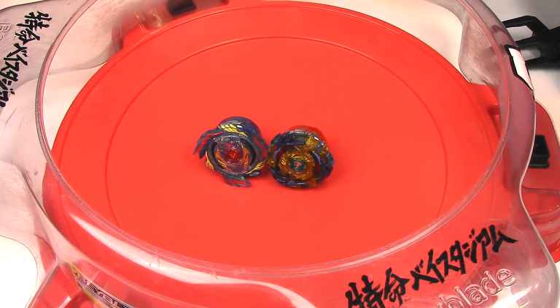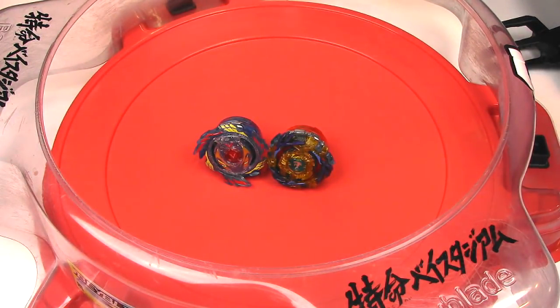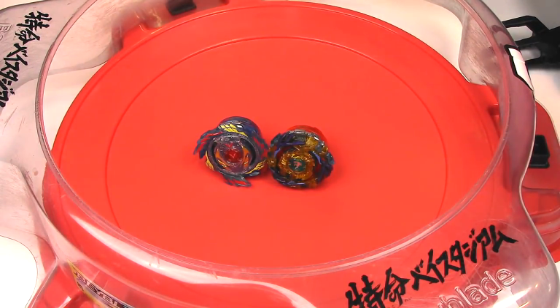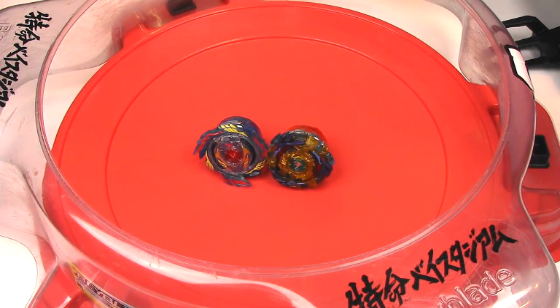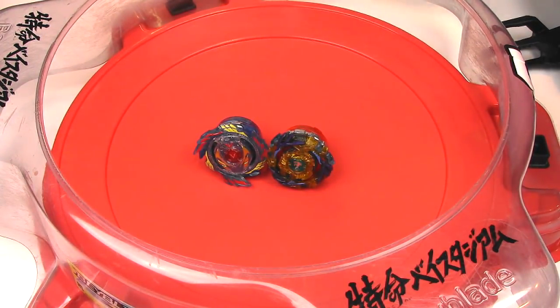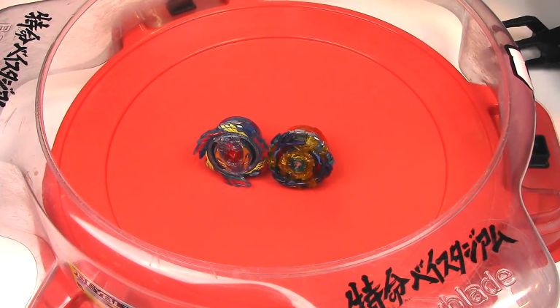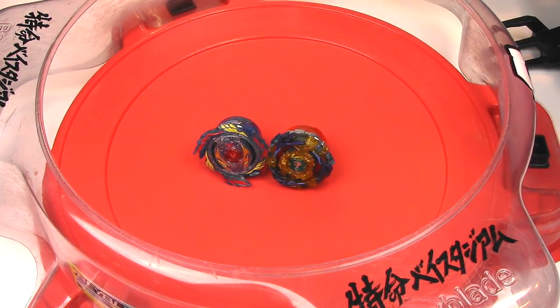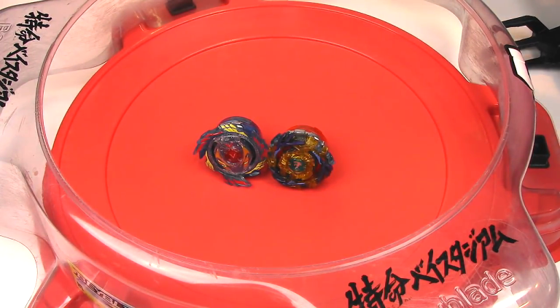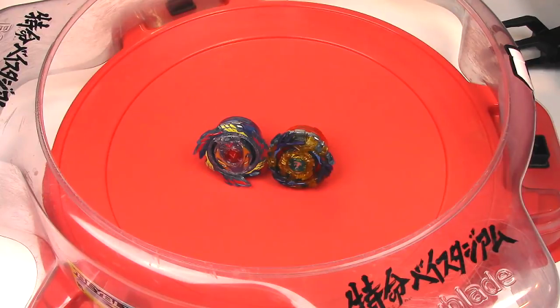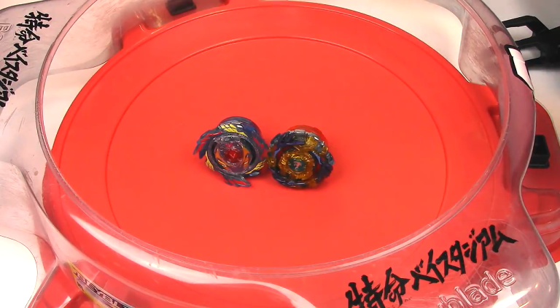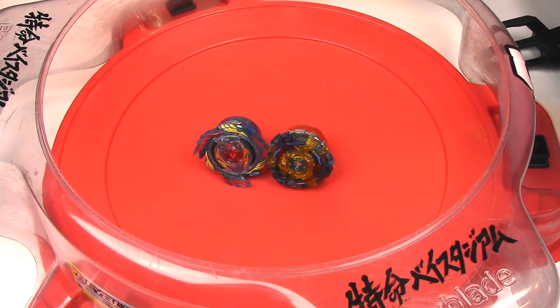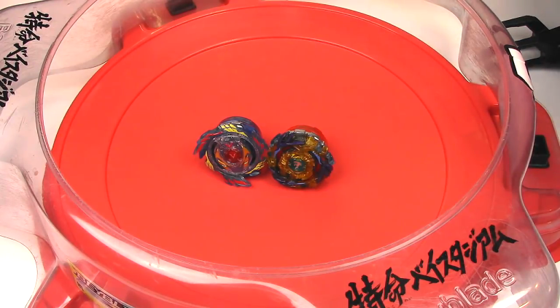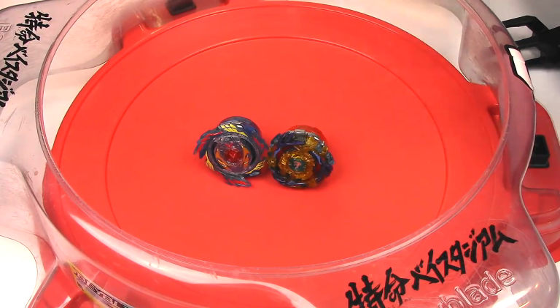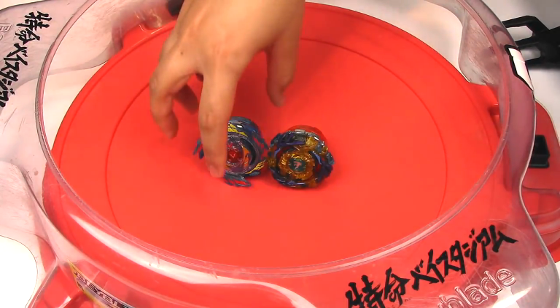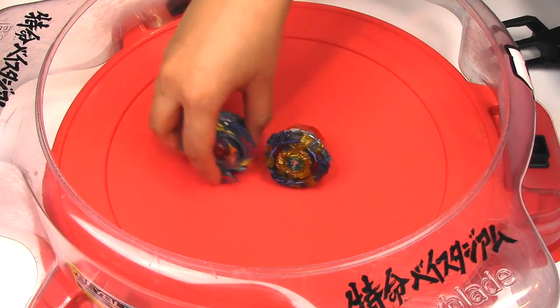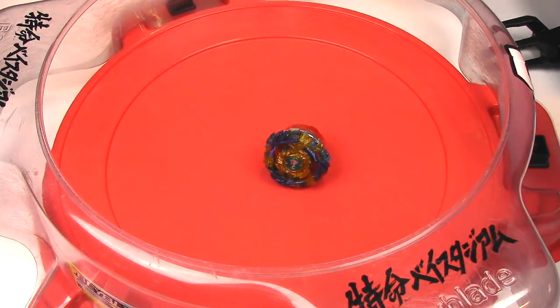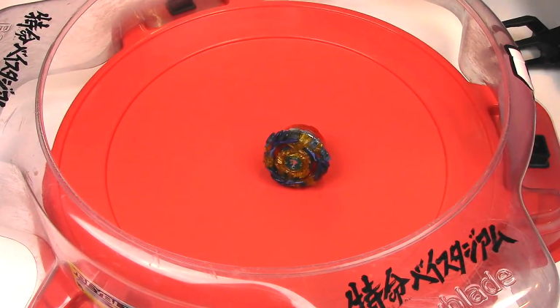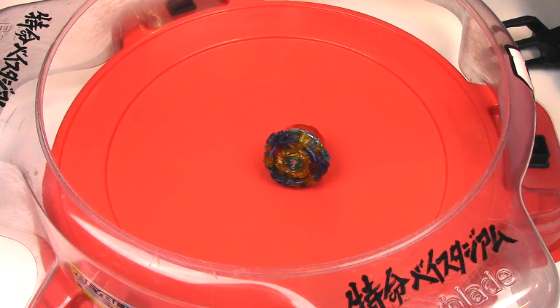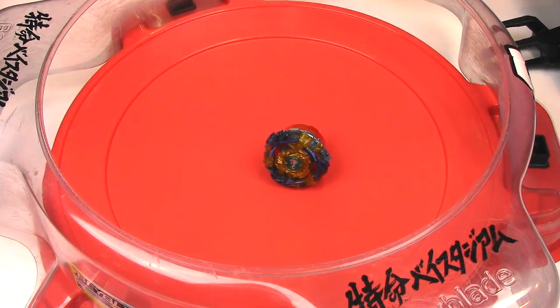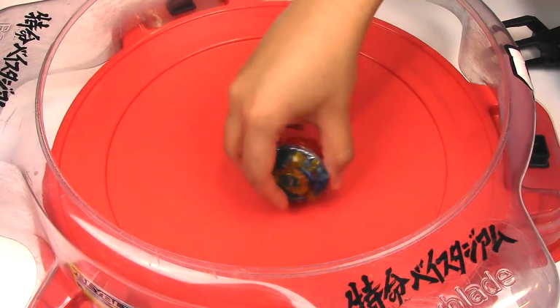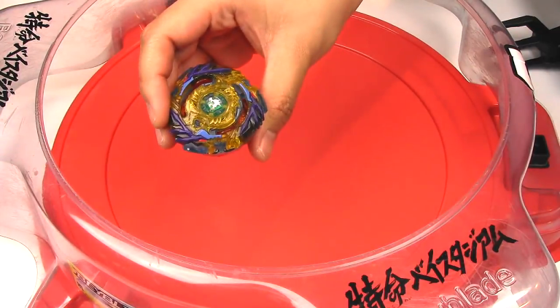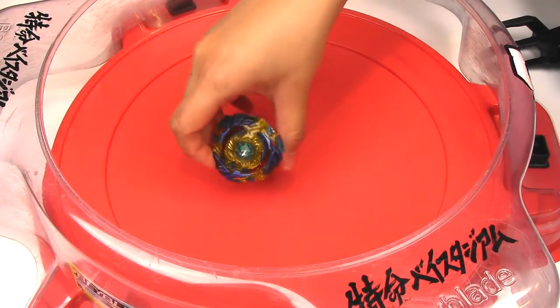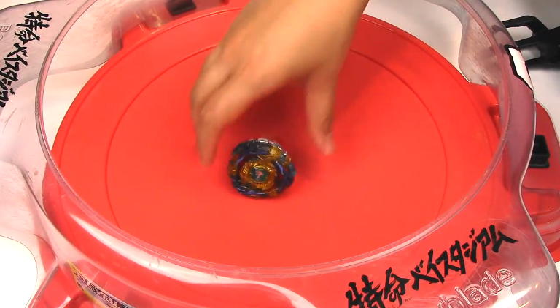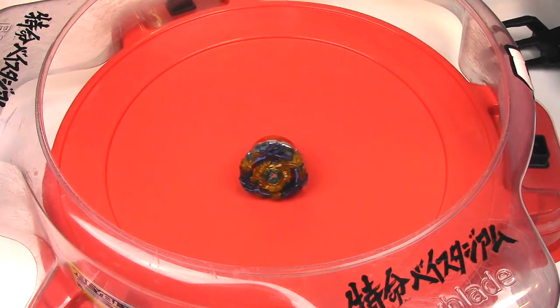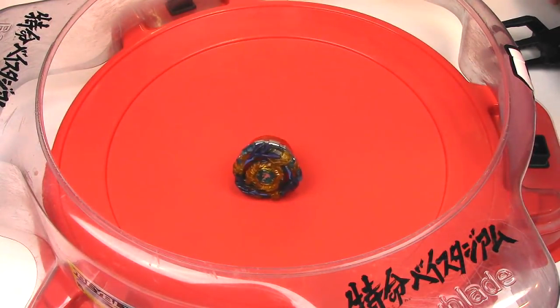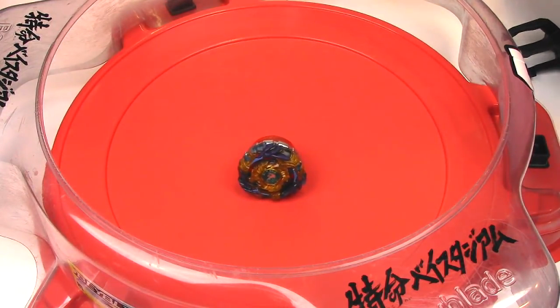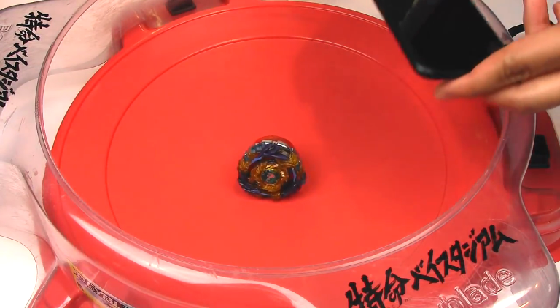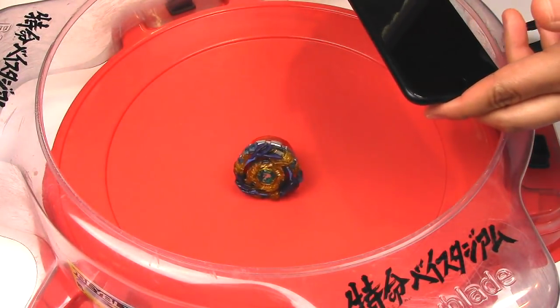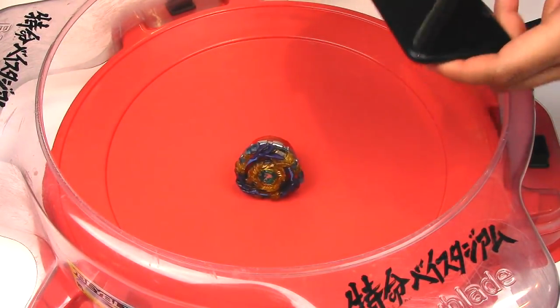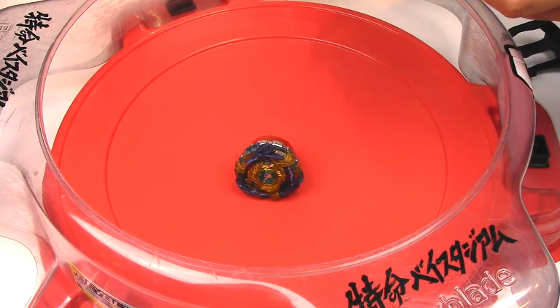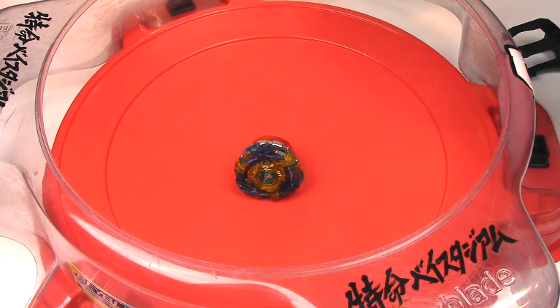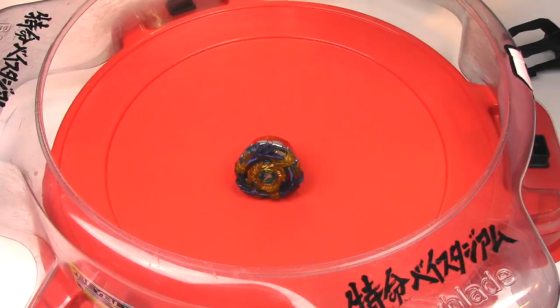The normal Hasbro launcher just doesn't last as long and it's not as powerful, honestly. Anyway, we're going to start off with Drain Fafnir. I don't know how I'm going to show my phone on this, but I'll do my best.